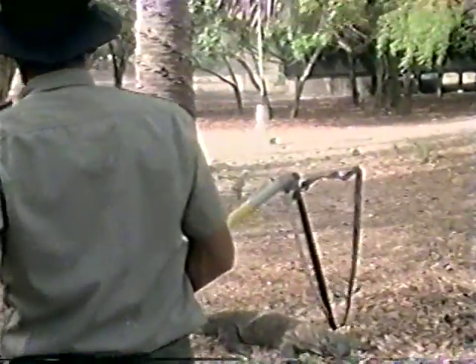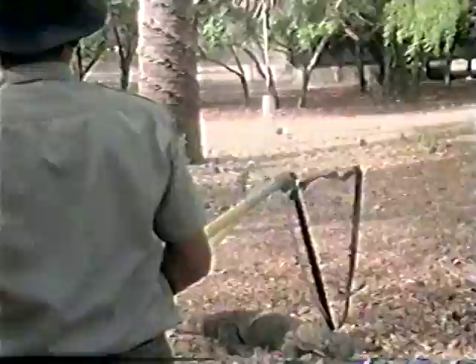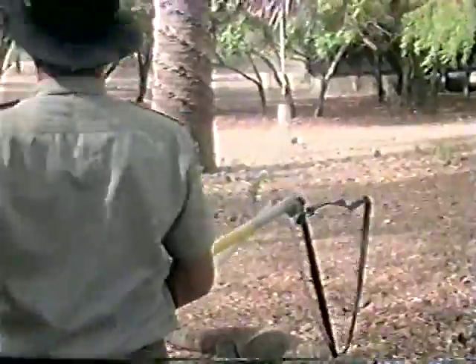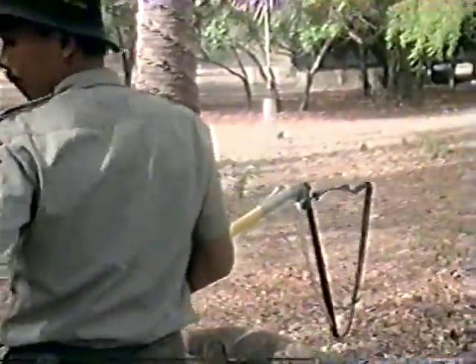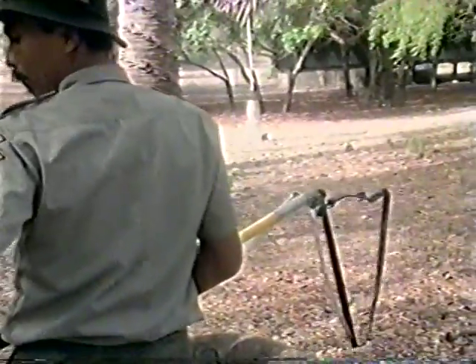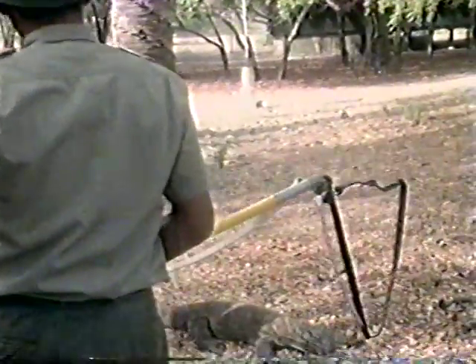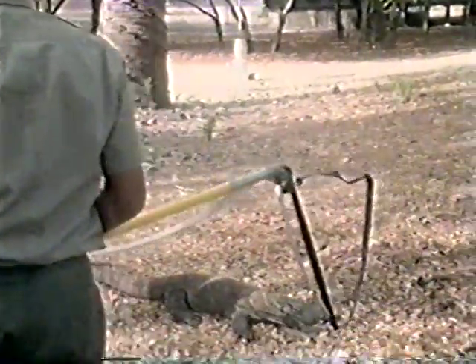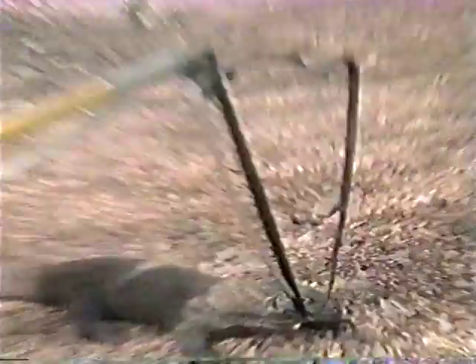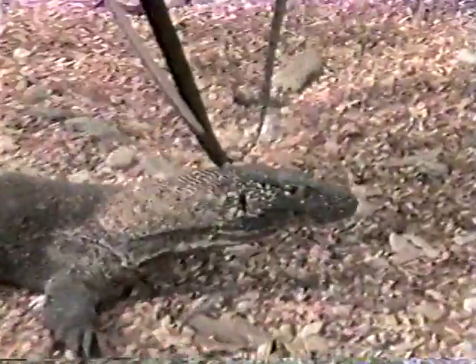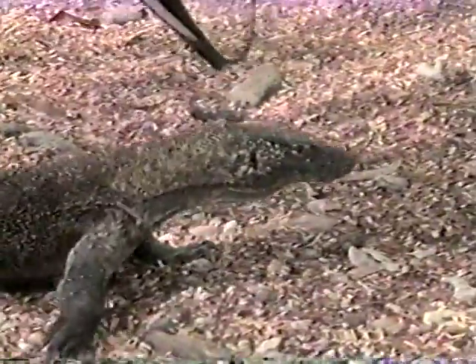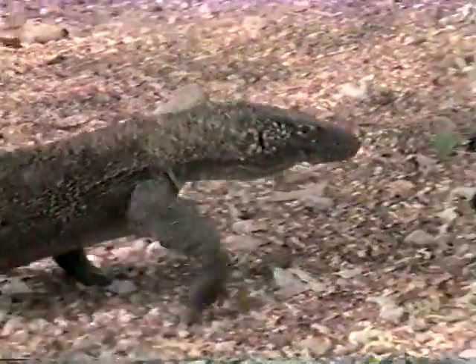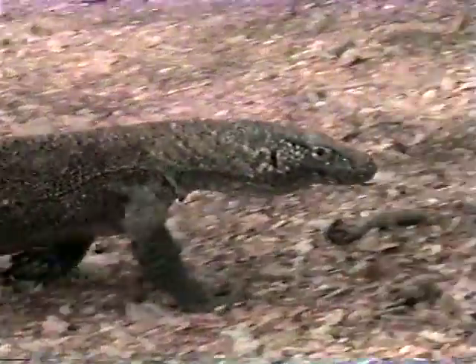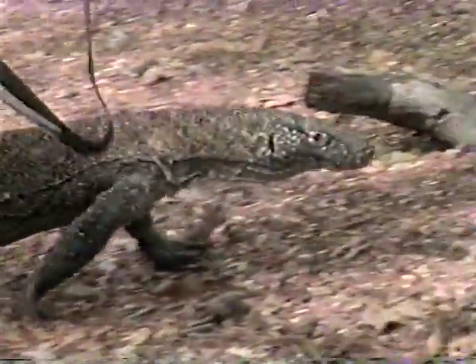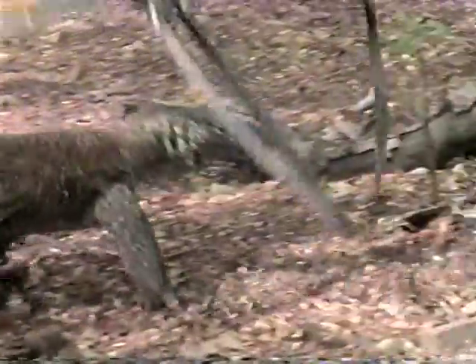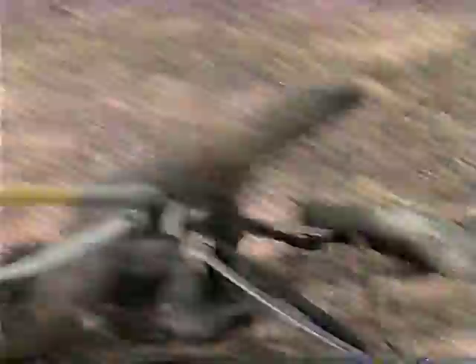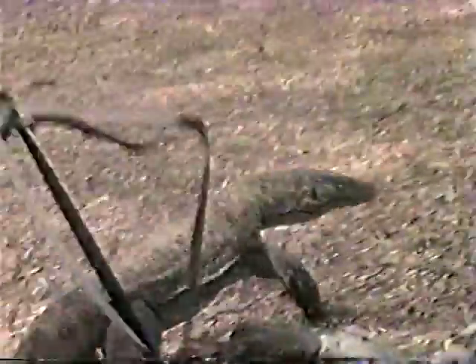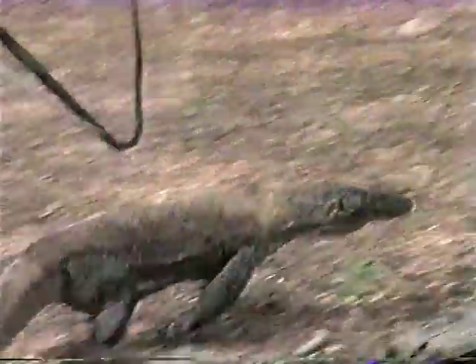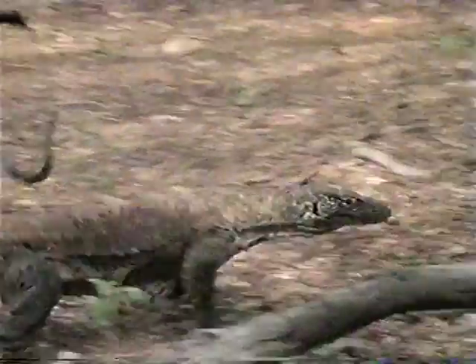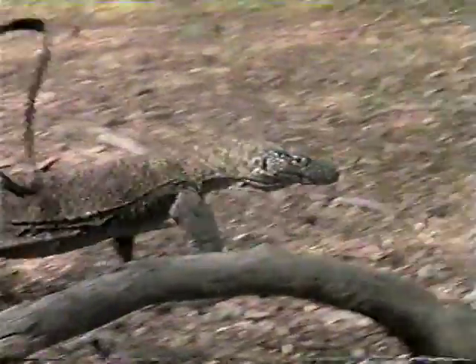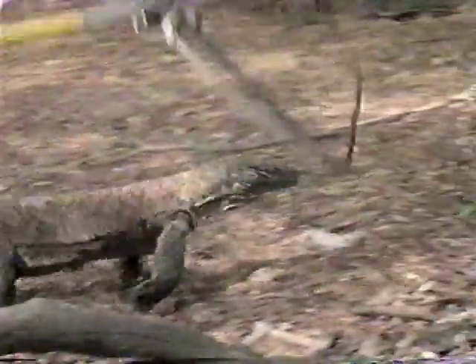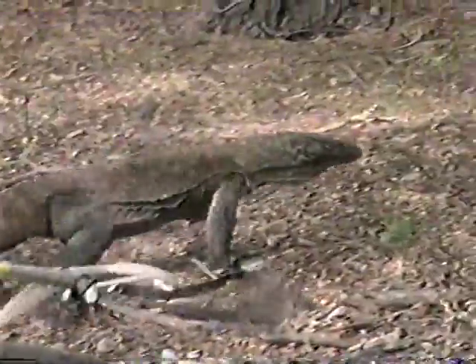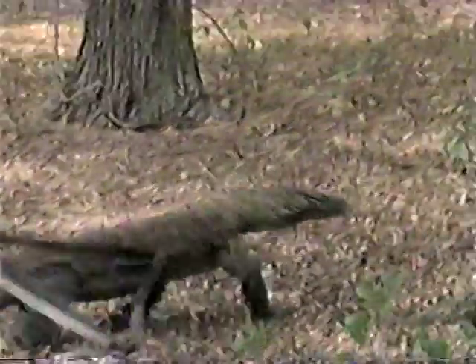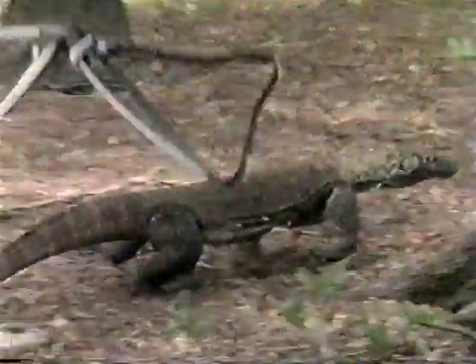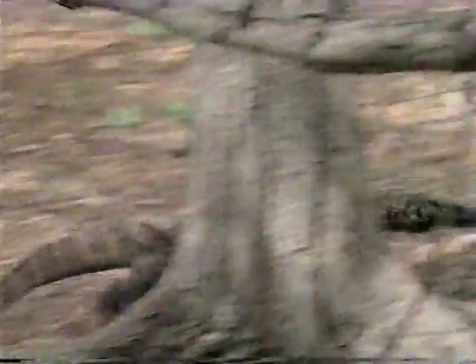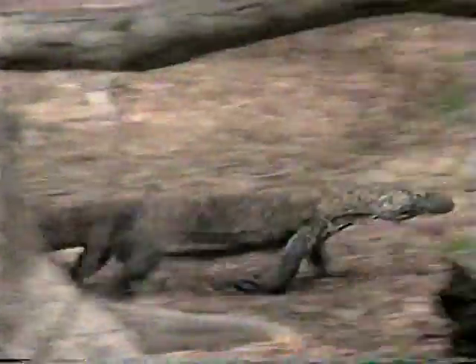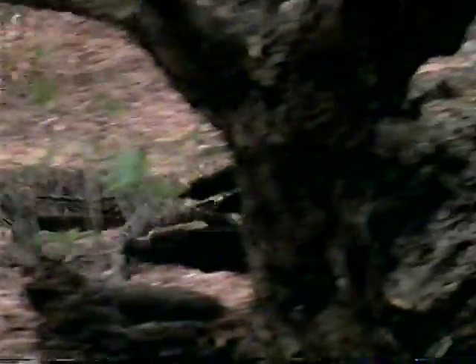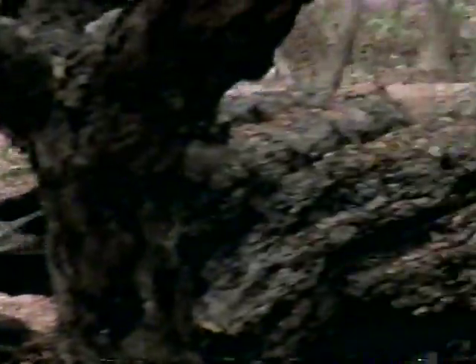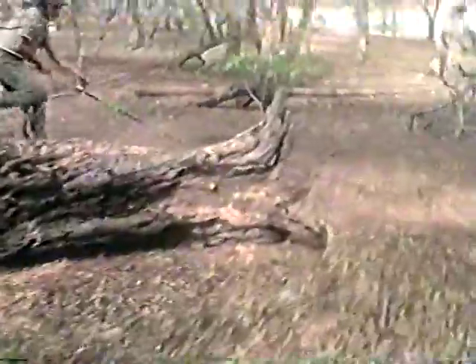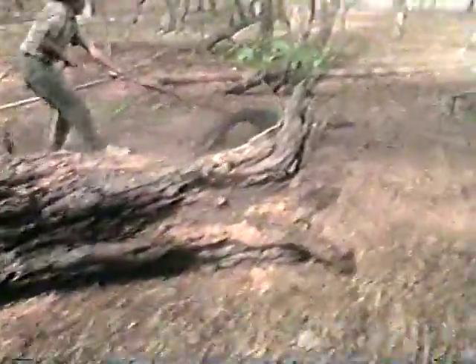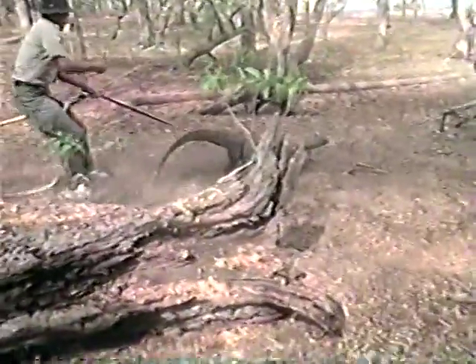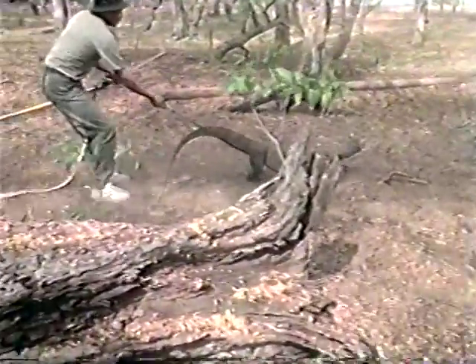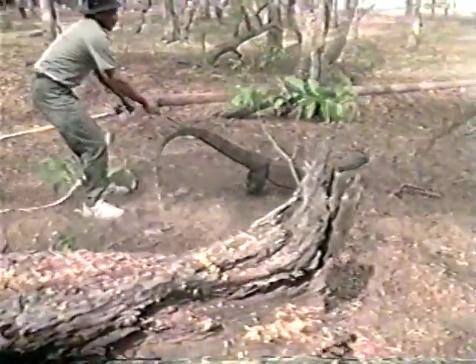The small one has wandered back into the area, and the rangers decide to try to capture it again. It is believed that the little ones possess less poison than their elders, but they can still be just as deadly.